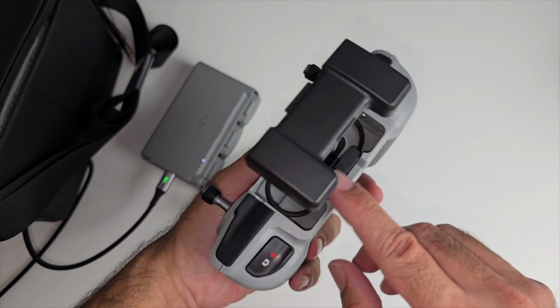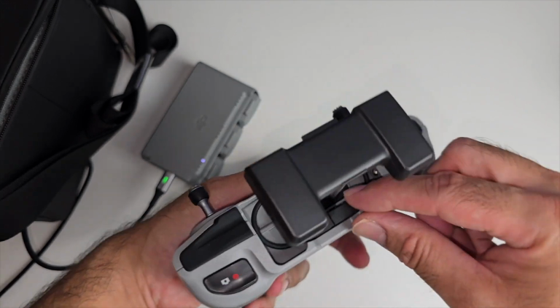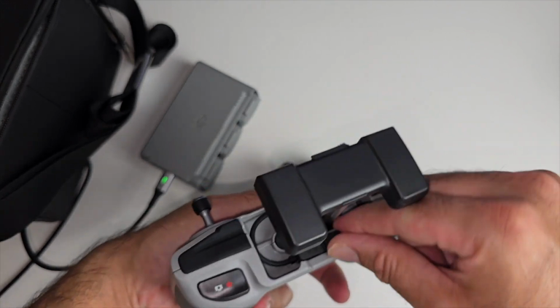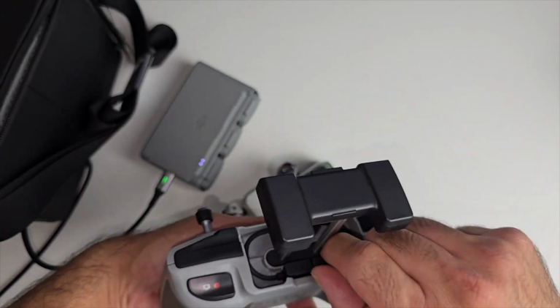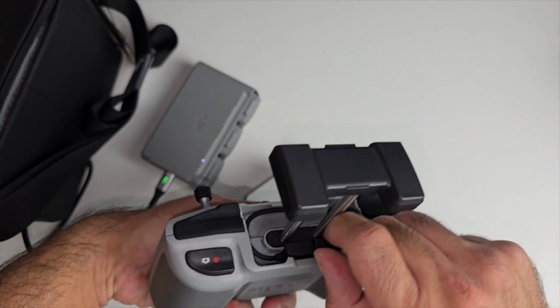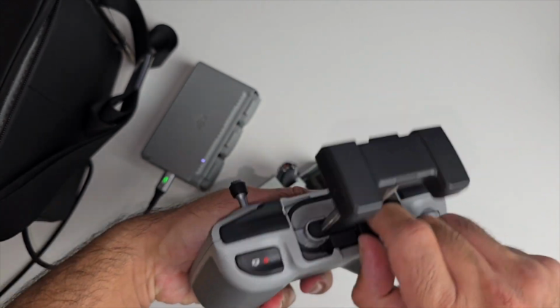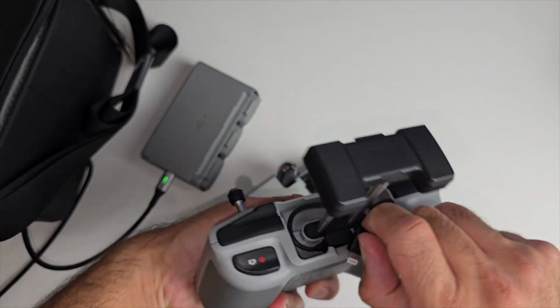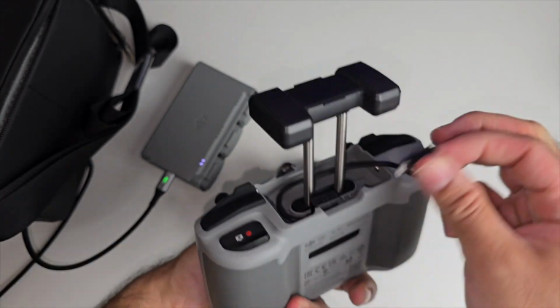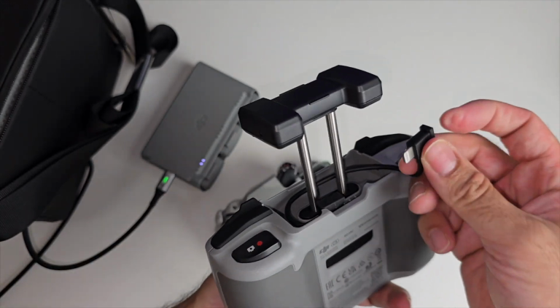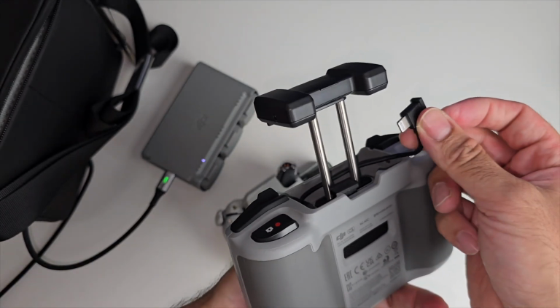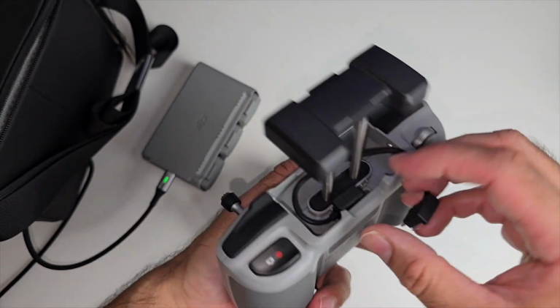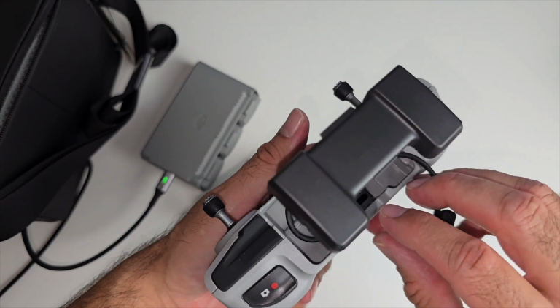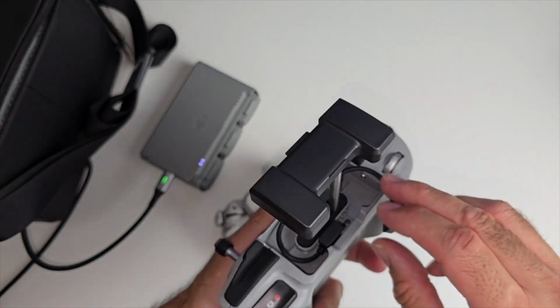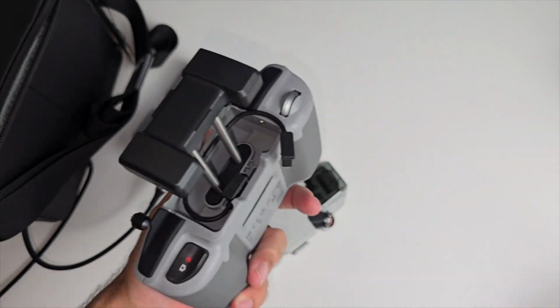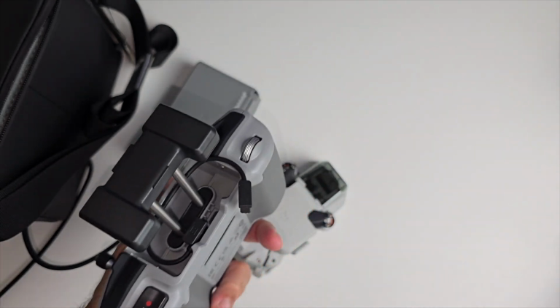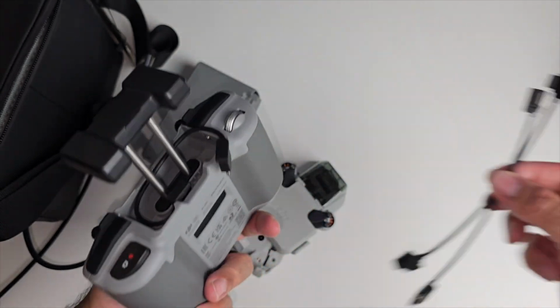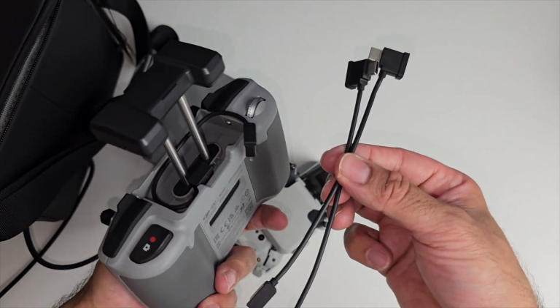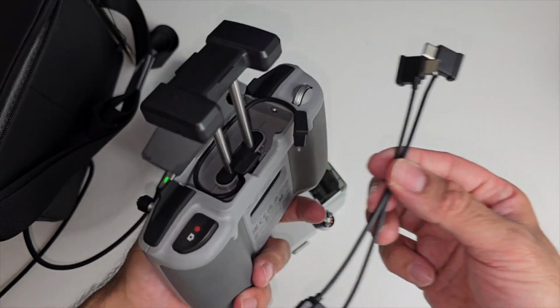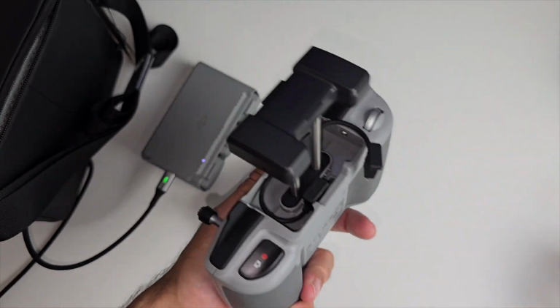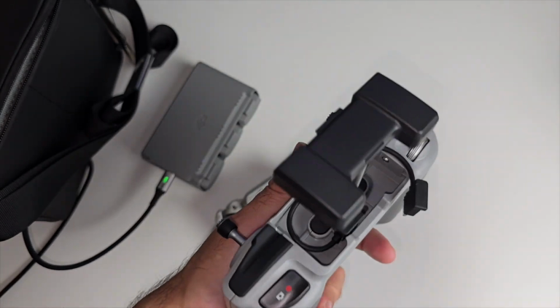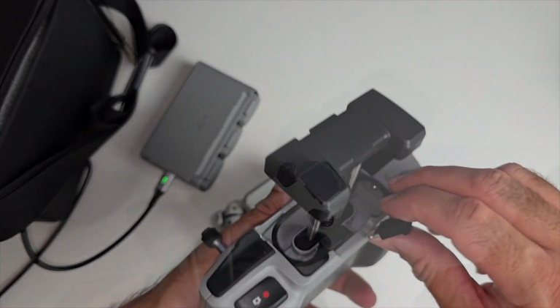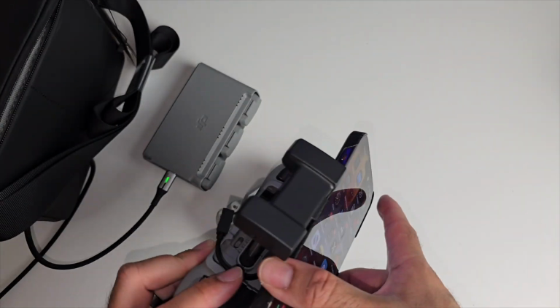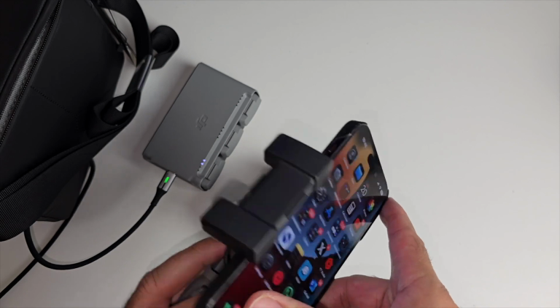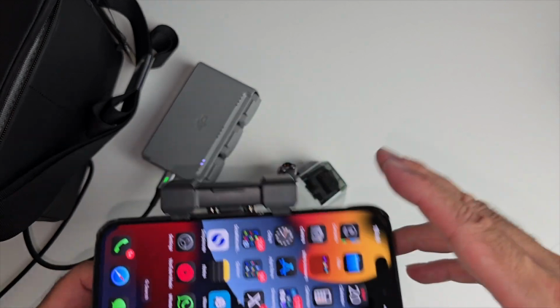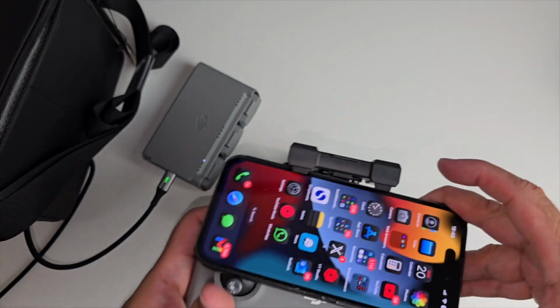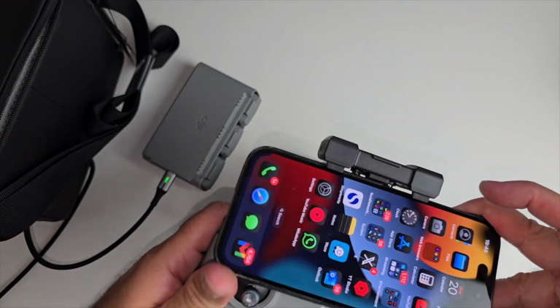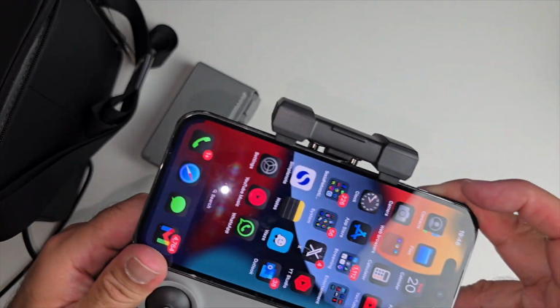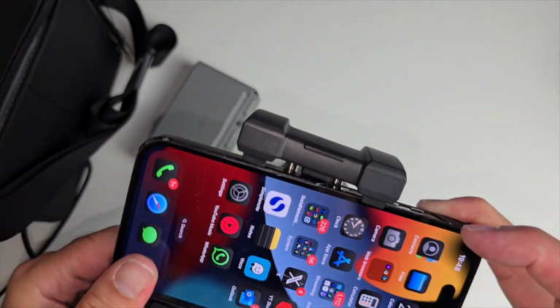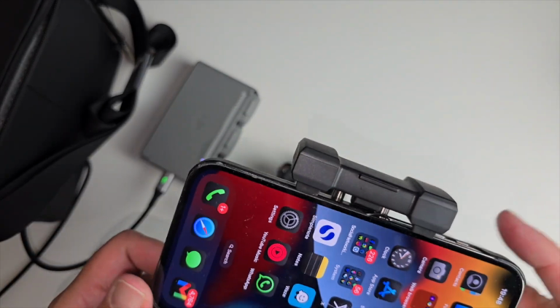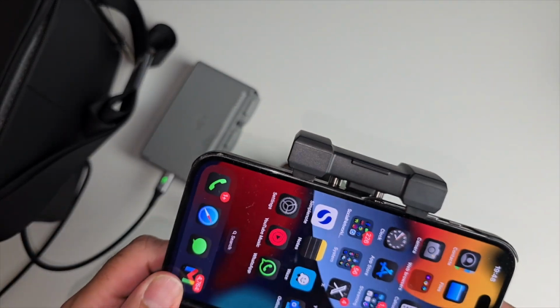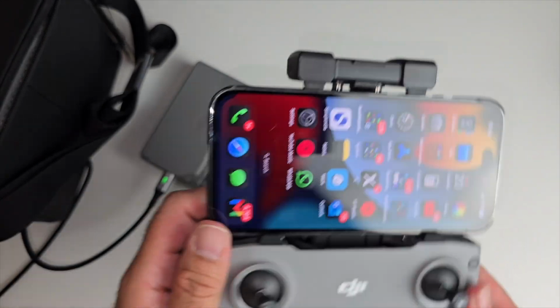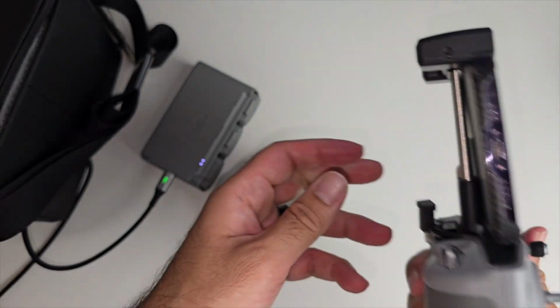Up on top there's a charging cable — I've opted for a Lightning cable because I'm going to use my iPhone. There are also two other cables here, Type-C to Type-C, if you're going to use an Android phone. So what that means is you can grab your iPhone and stick it in place.